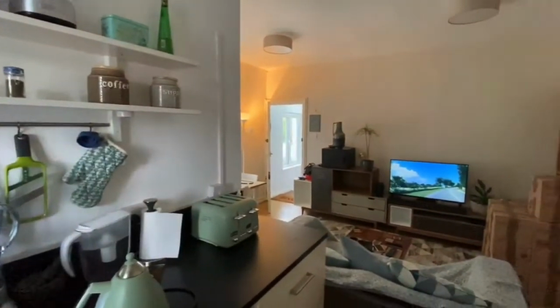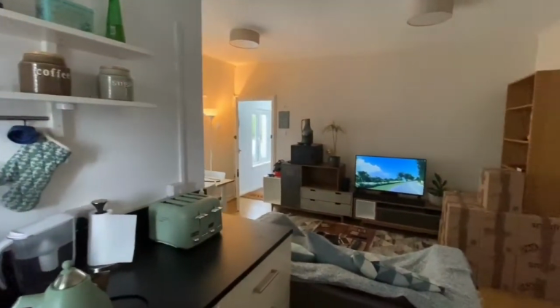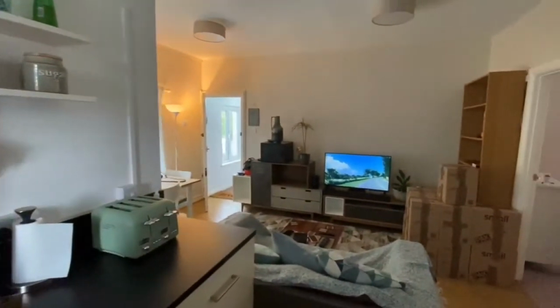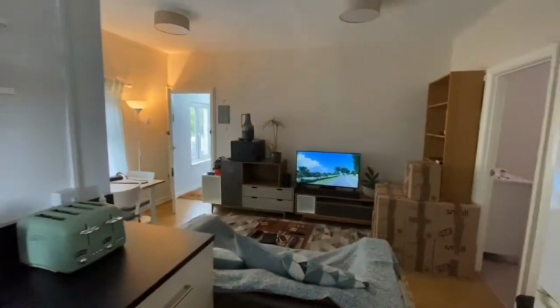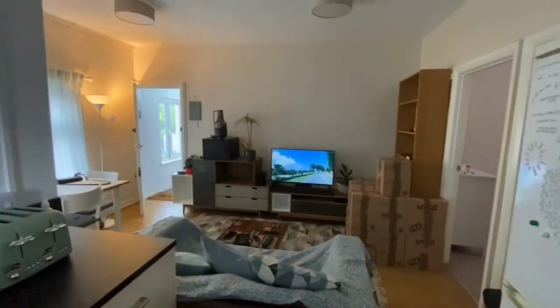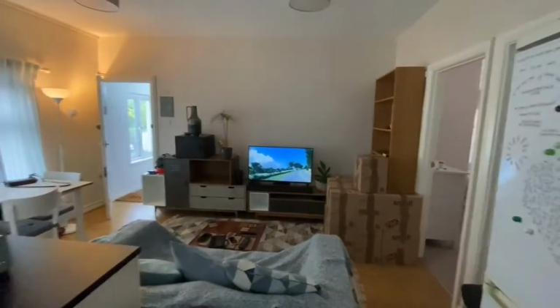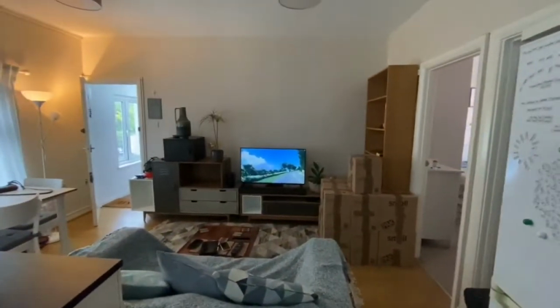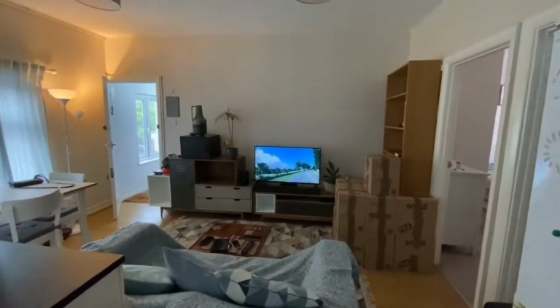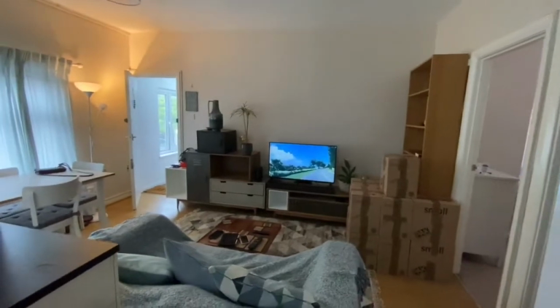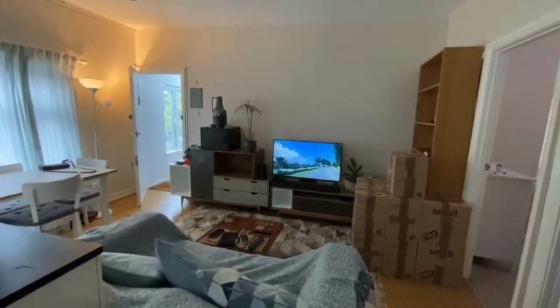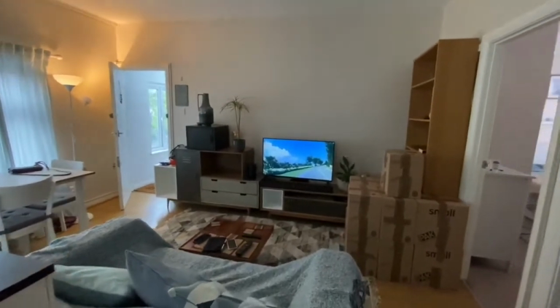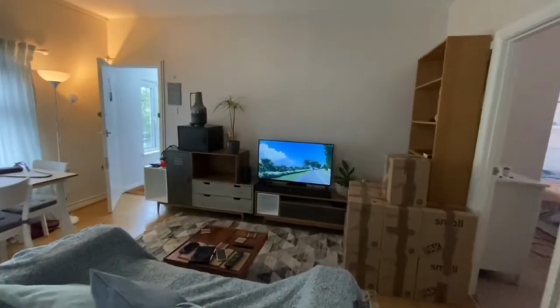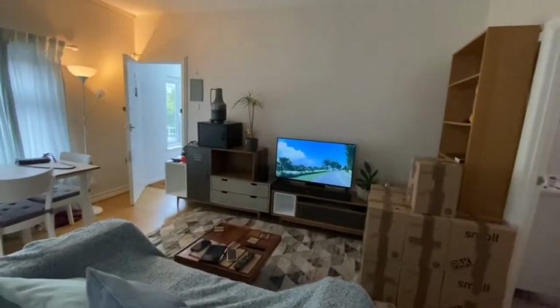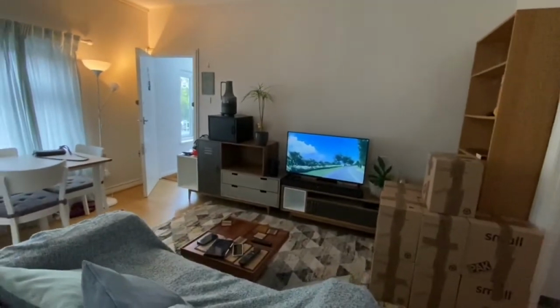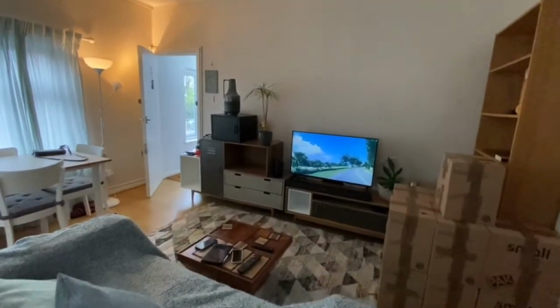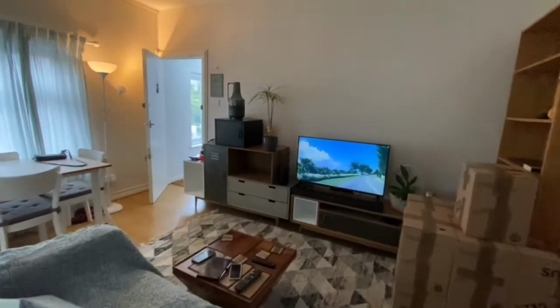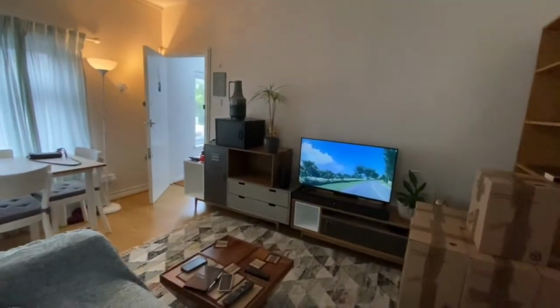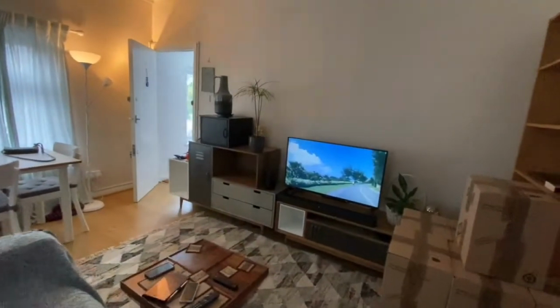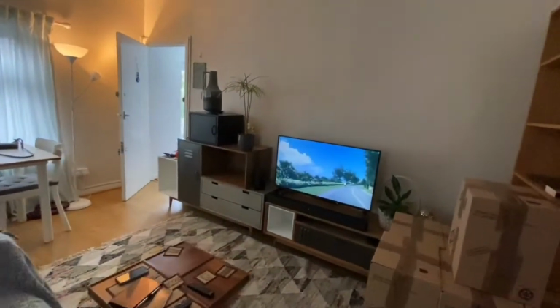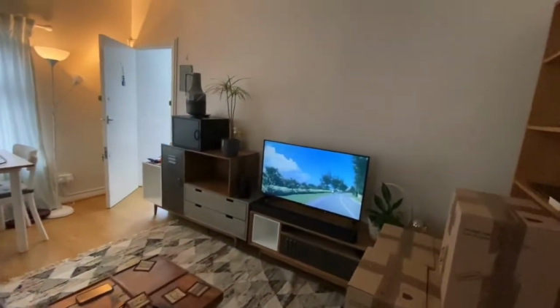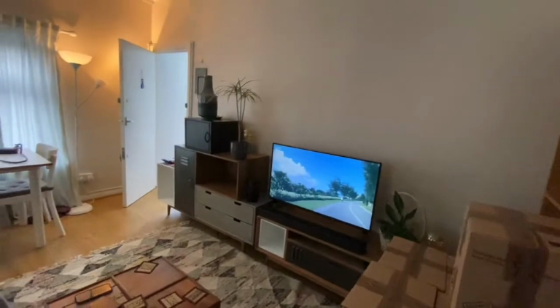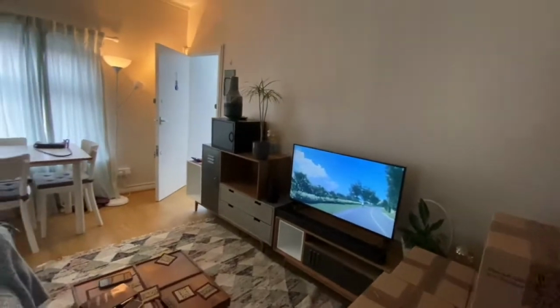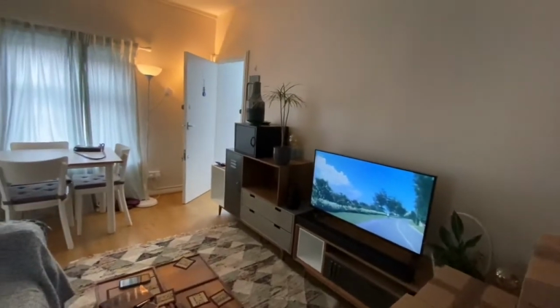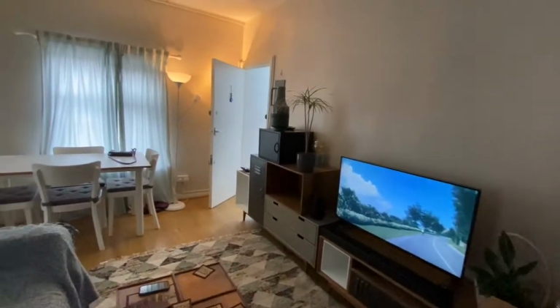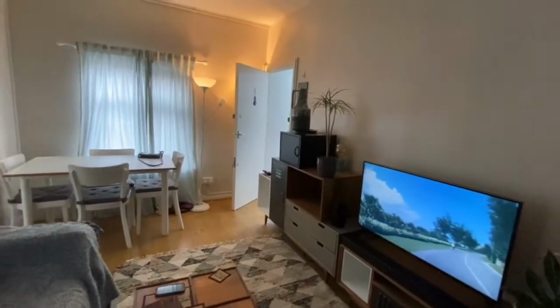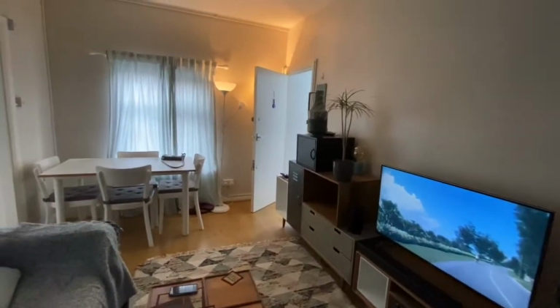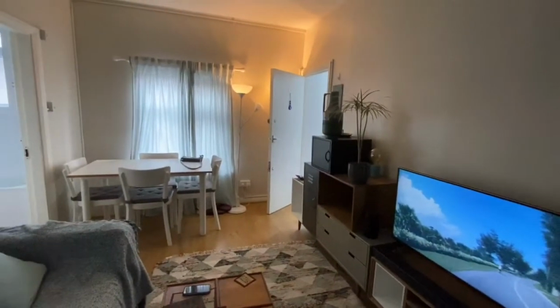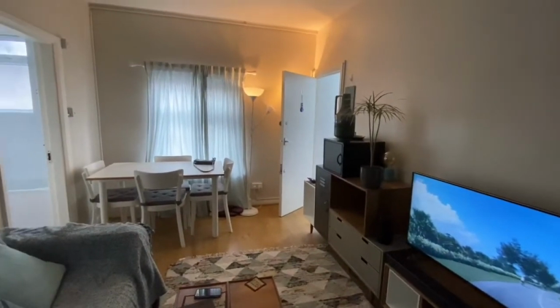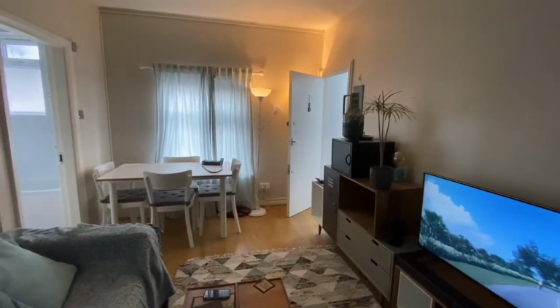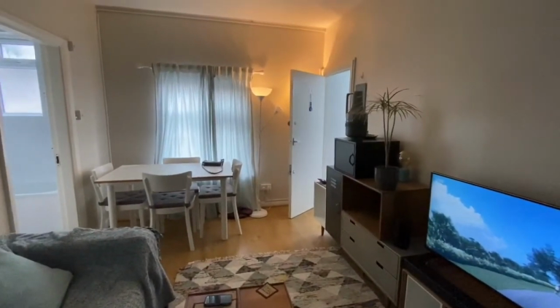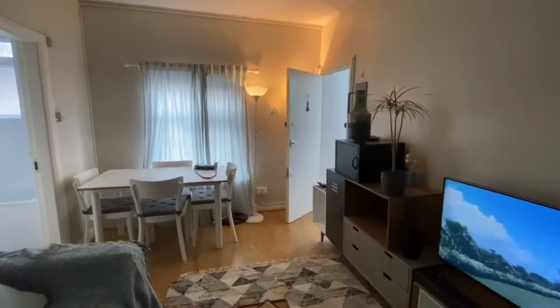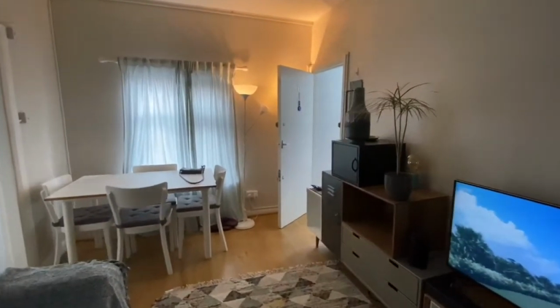The tenants are actually, as you can see, in the process of packing up. So in here, I believe what remains is a sofa, dining table and four chairs.